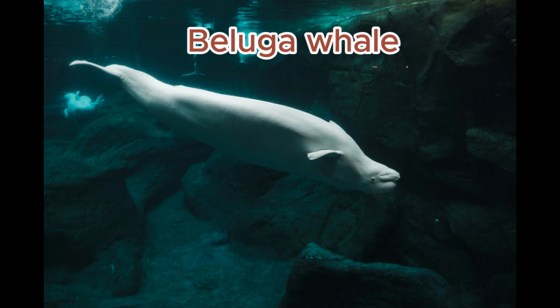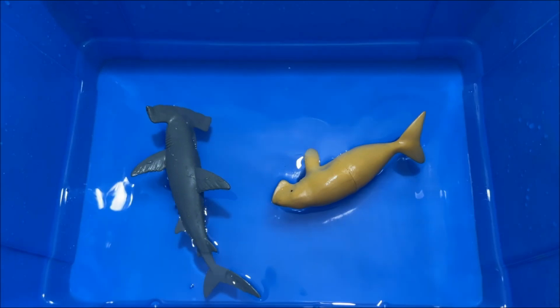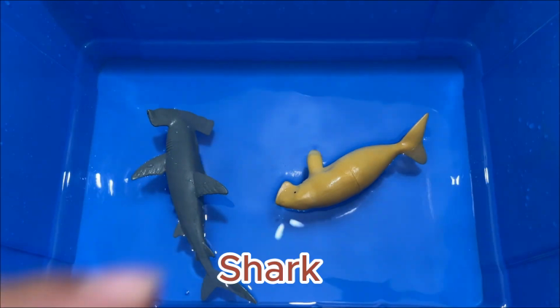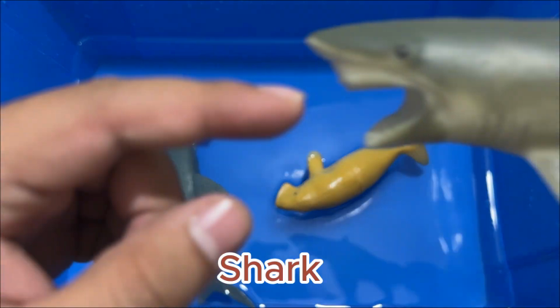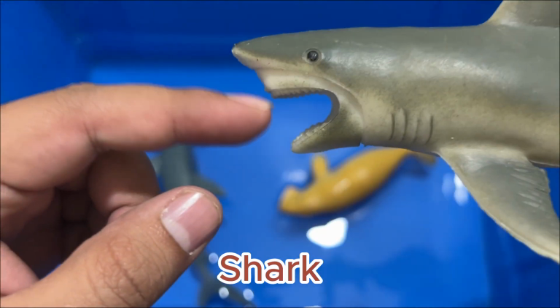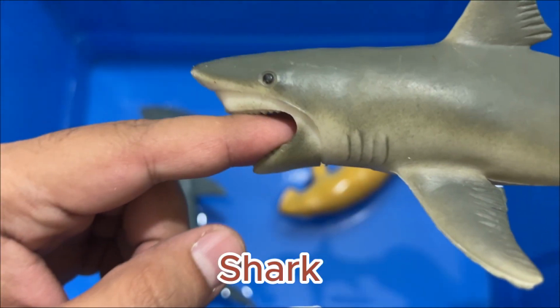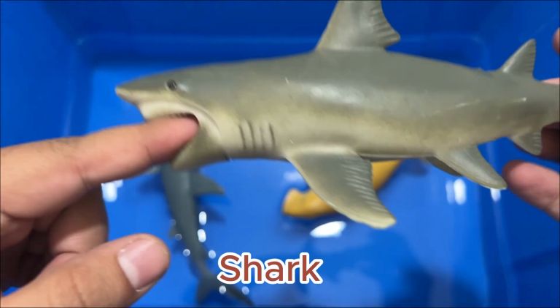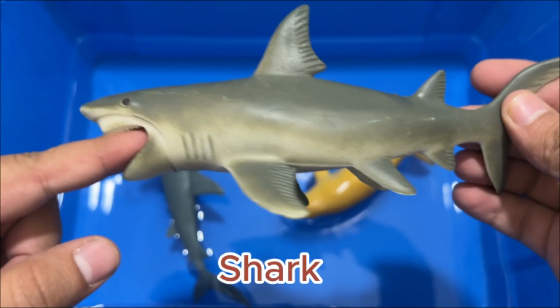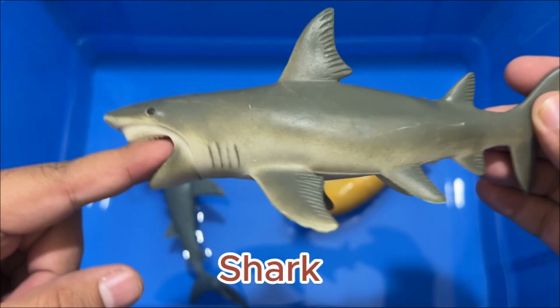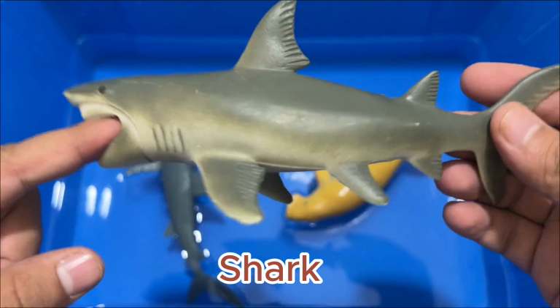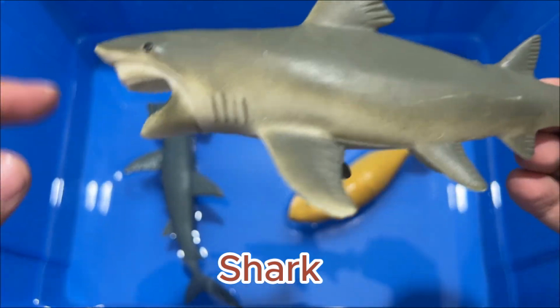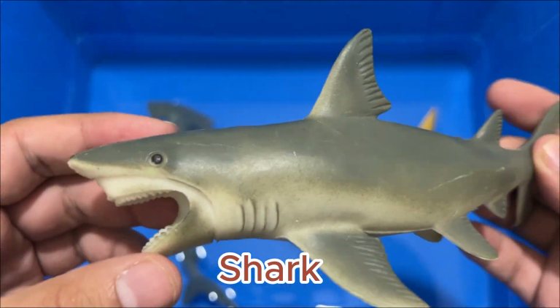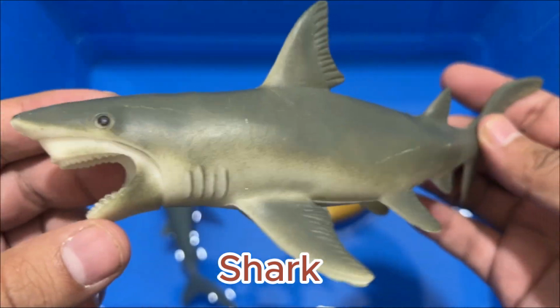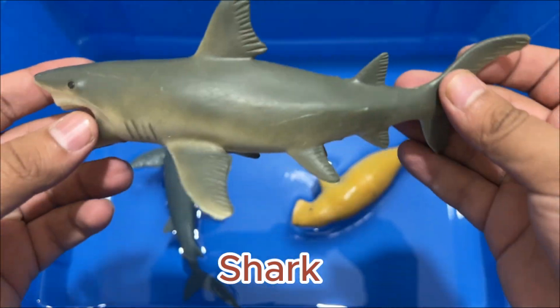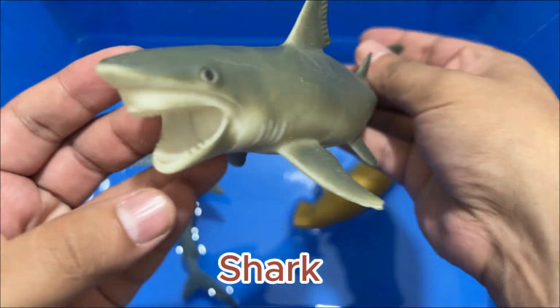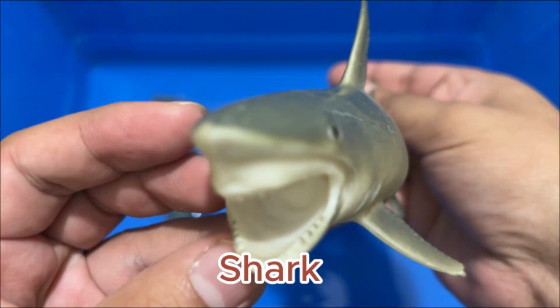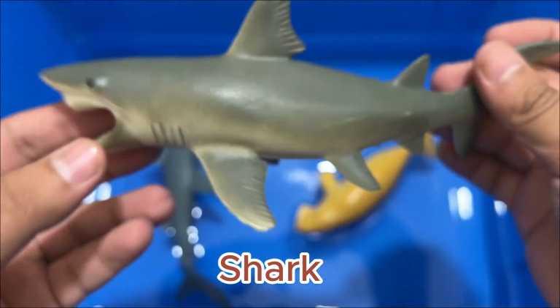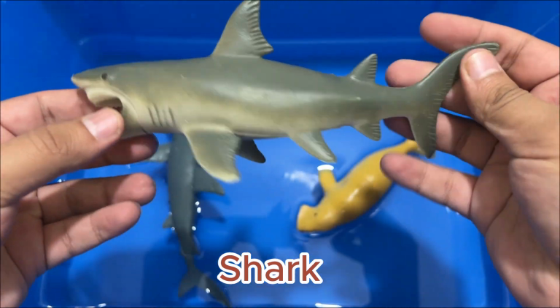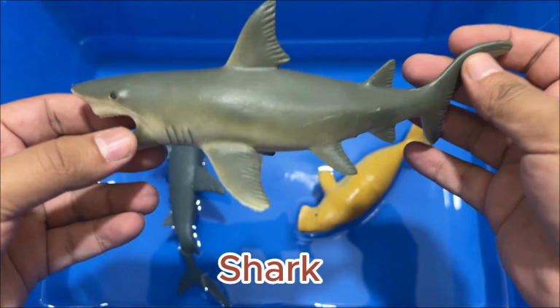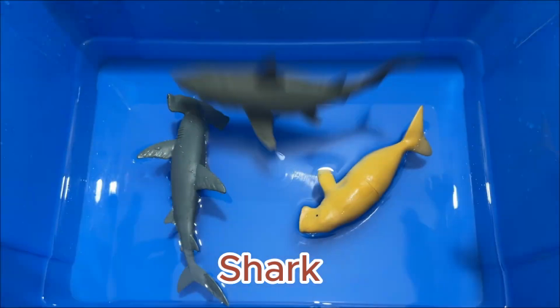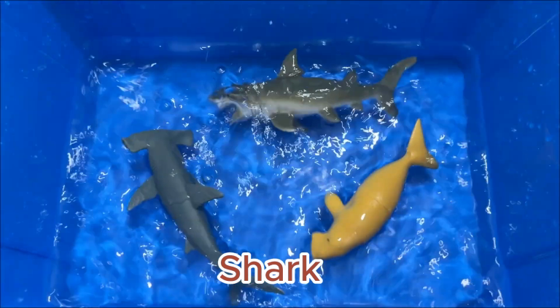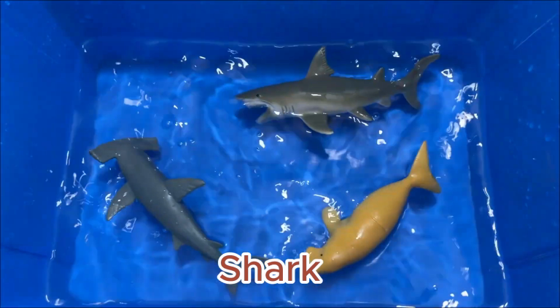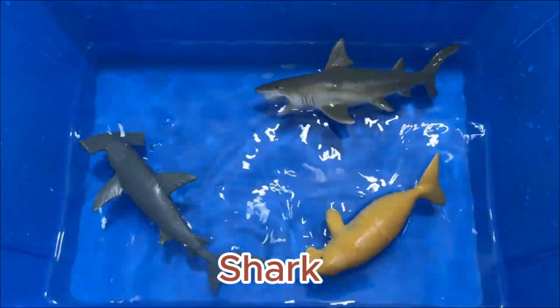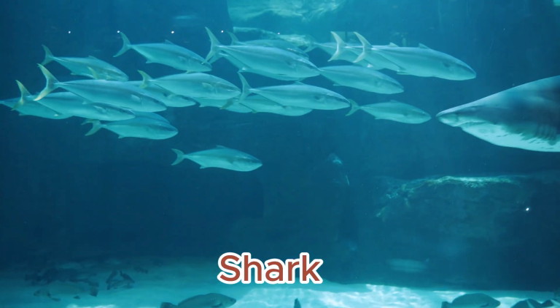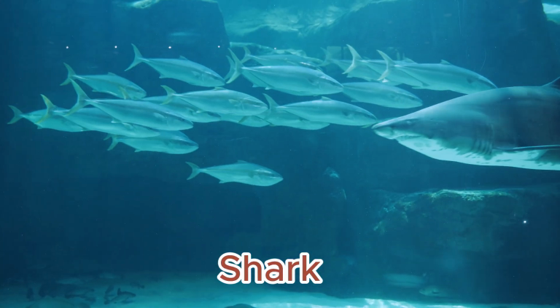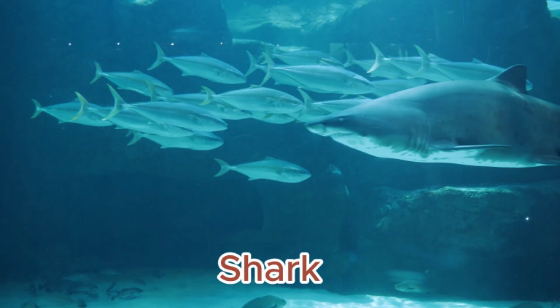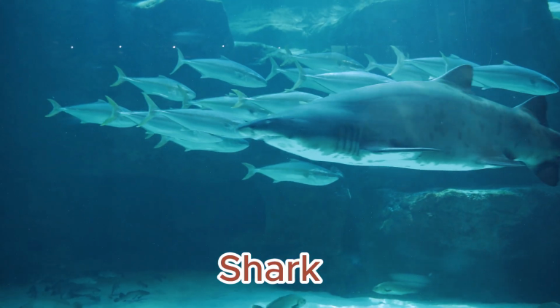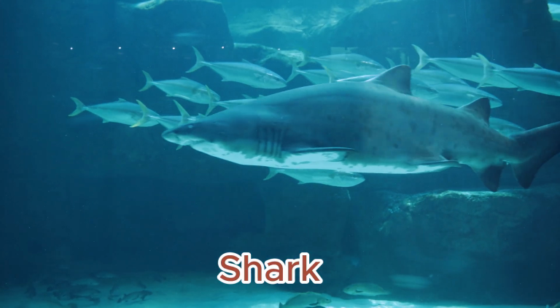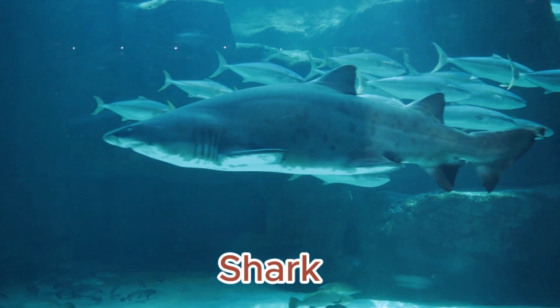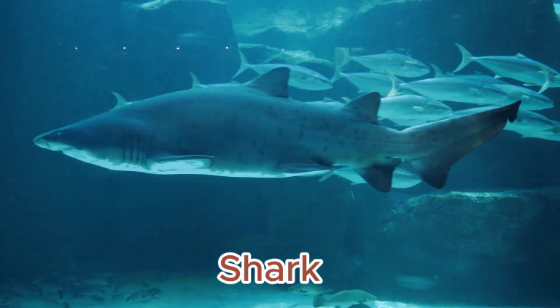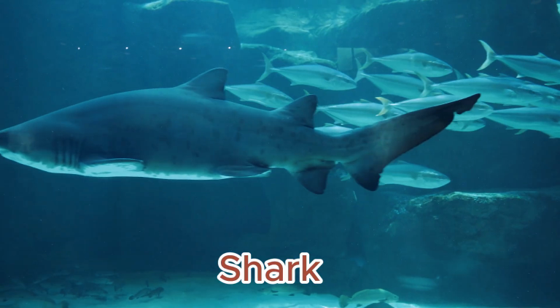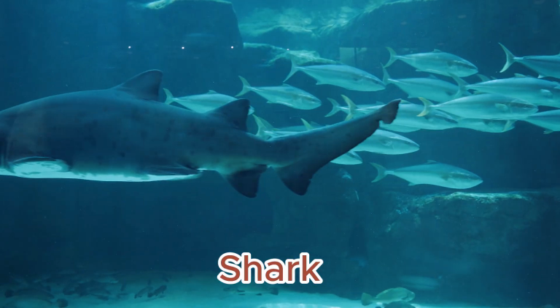Sharks have a muscular, upturned tail and pointed fins. Sharks normally have tough gray skin with tooth-like scales. They also may be cream, yellow, brown, bronze, blue, or nearly black in color.